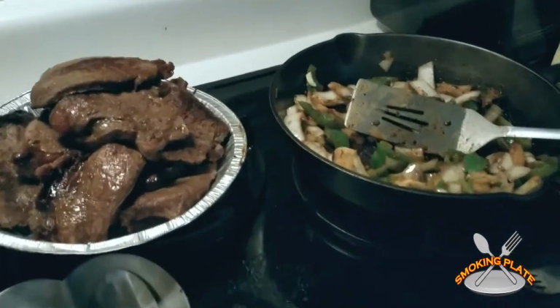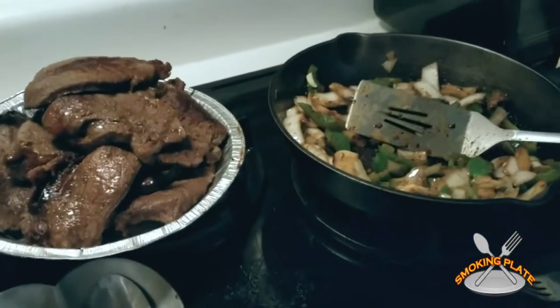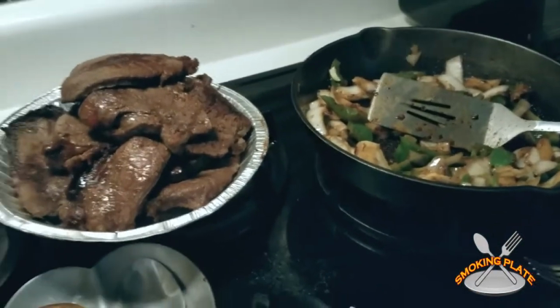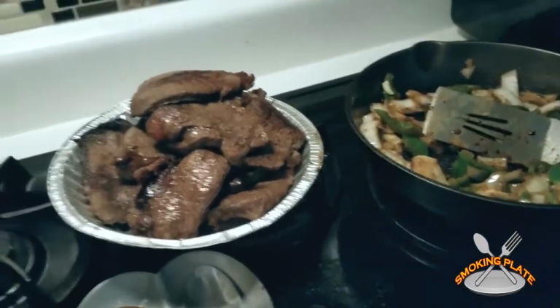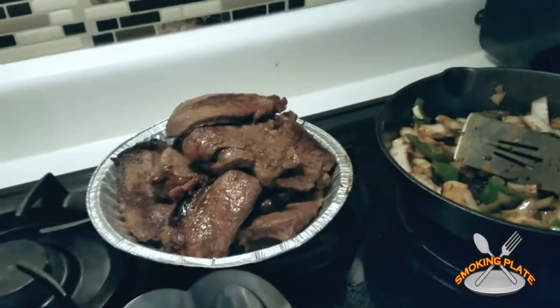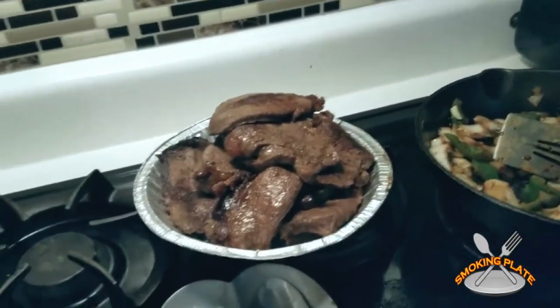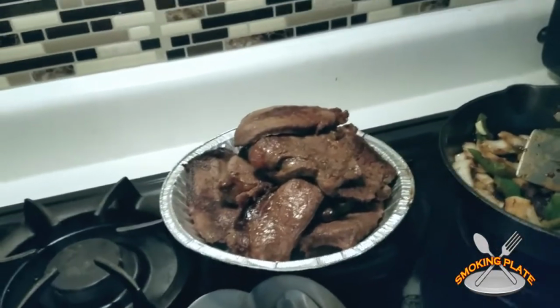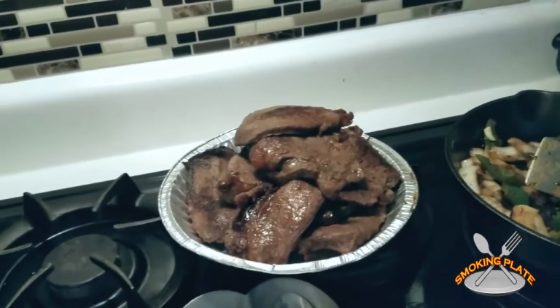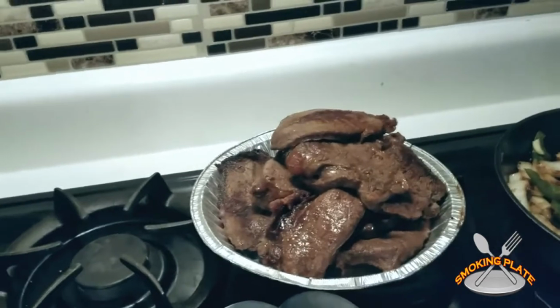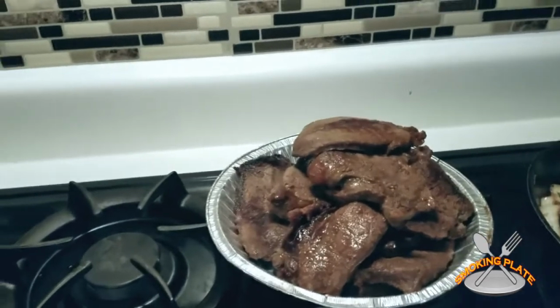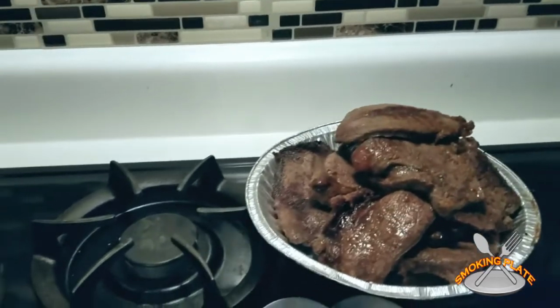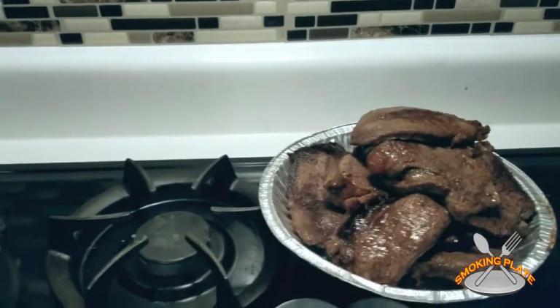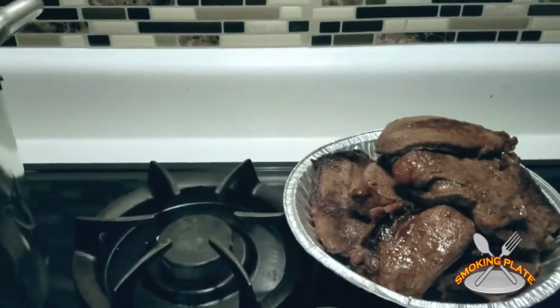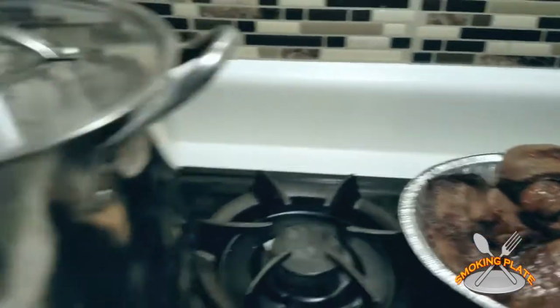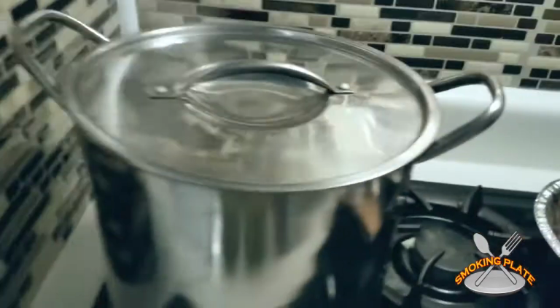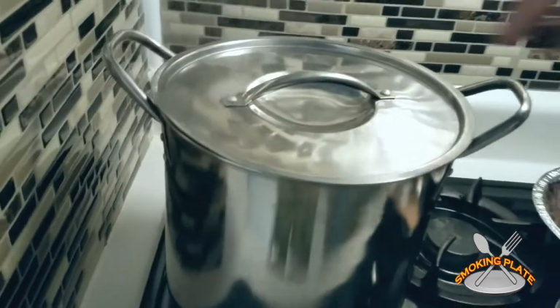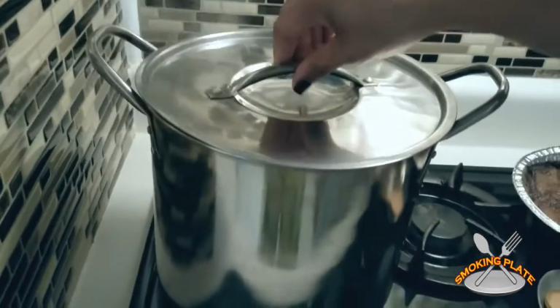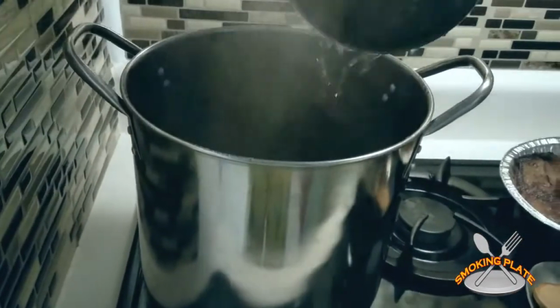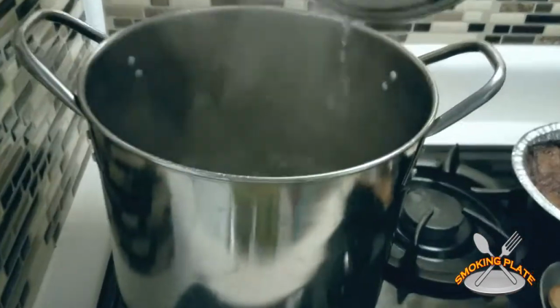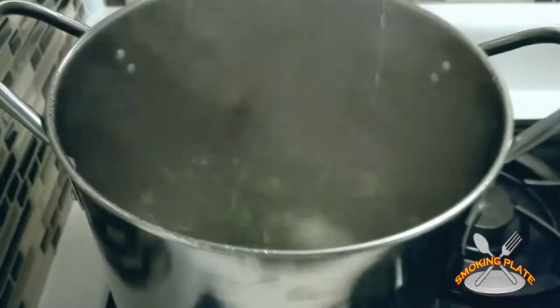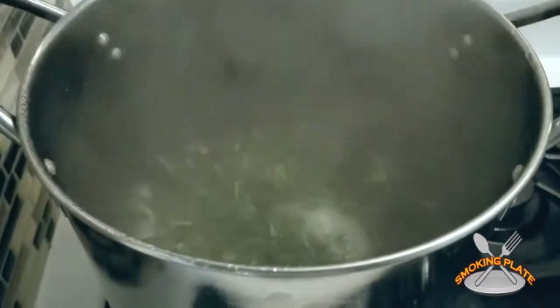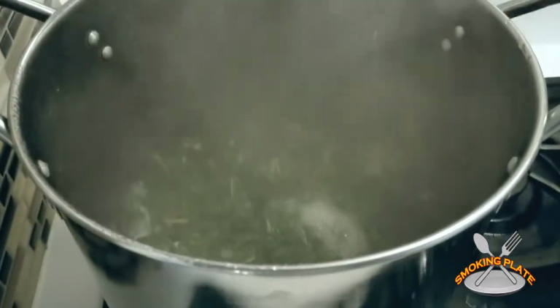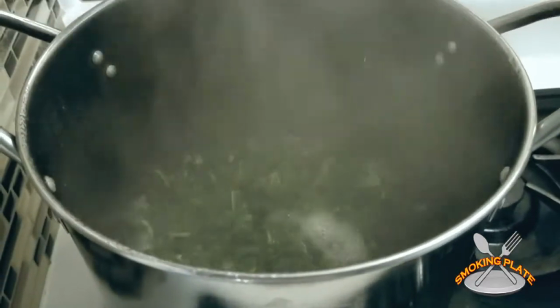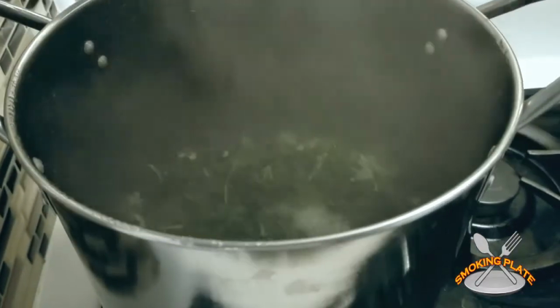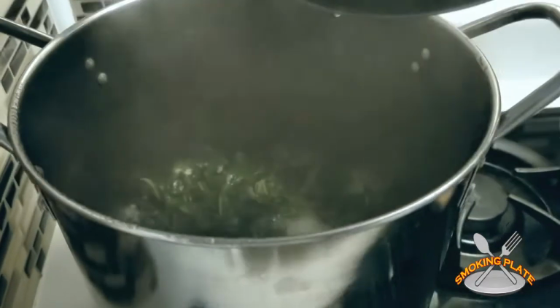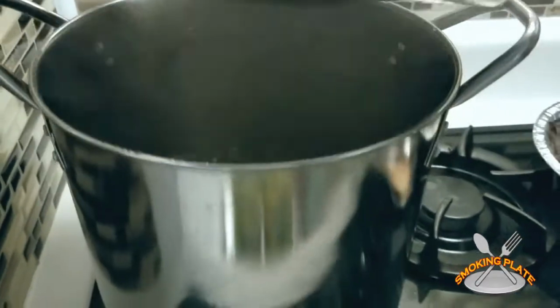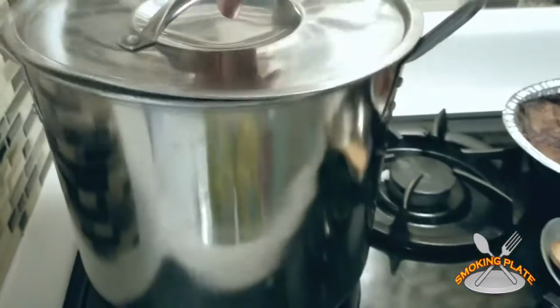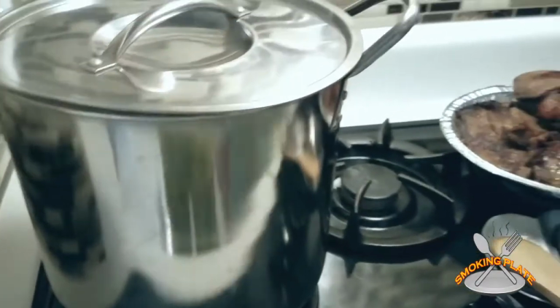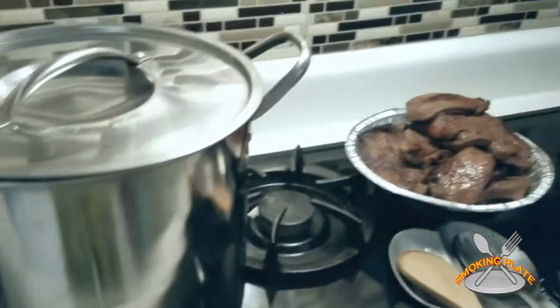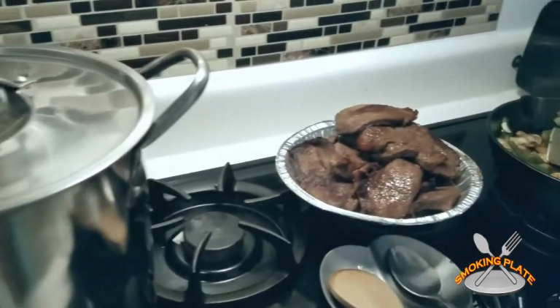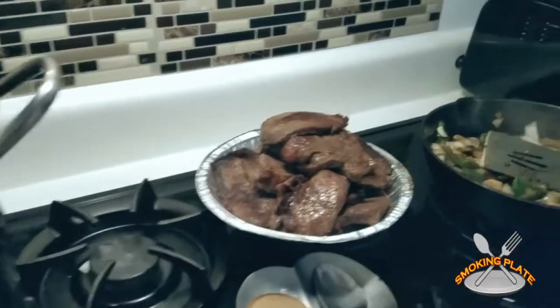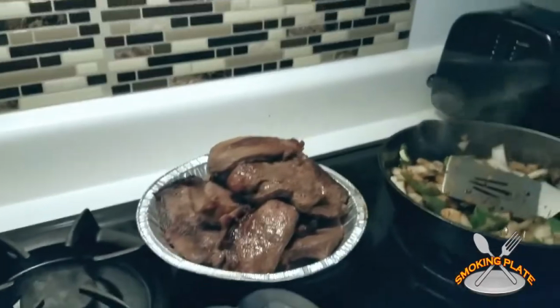I'm actually steaming the kale down. I'm going to take a peek at the kale — this is how it looks. And then also I have some roasted potatoes in the oven.